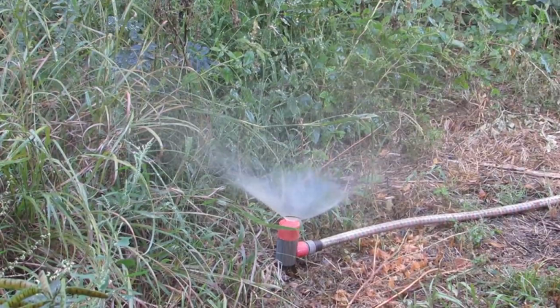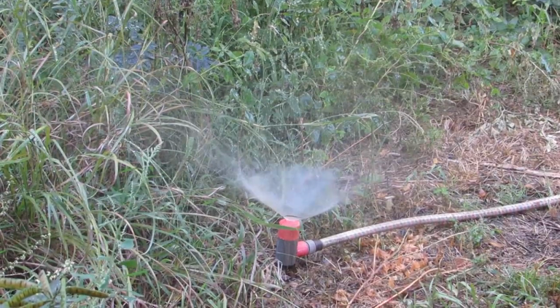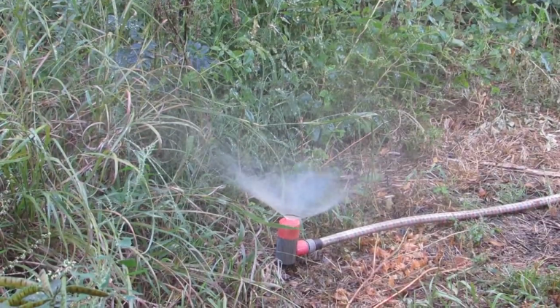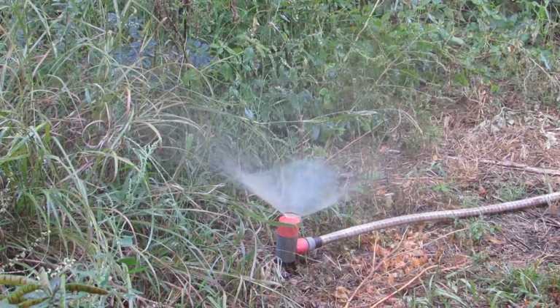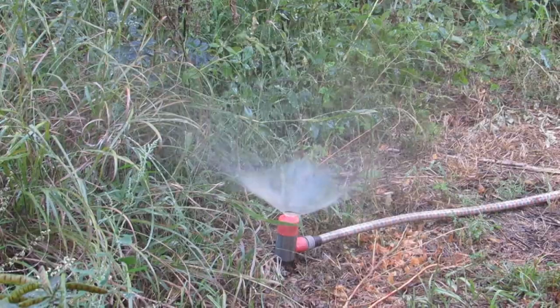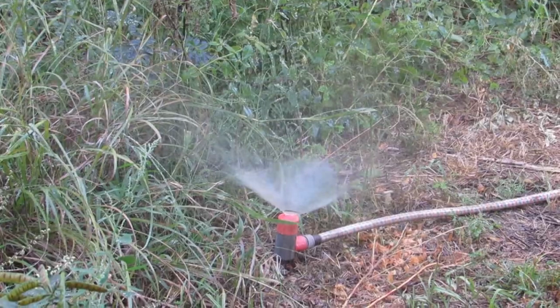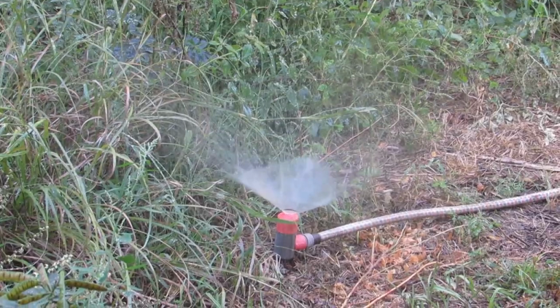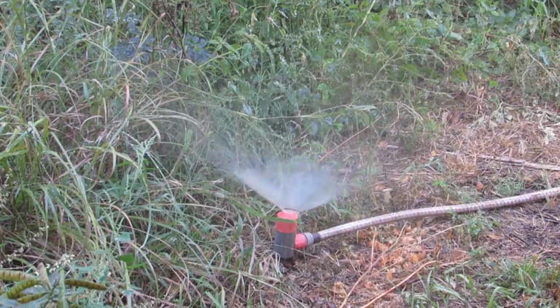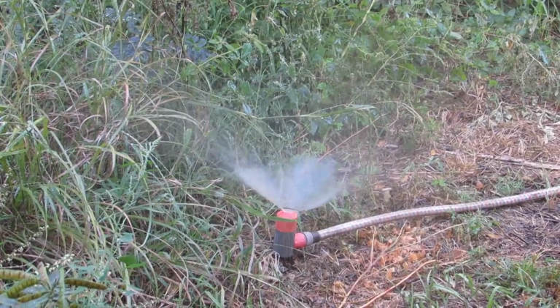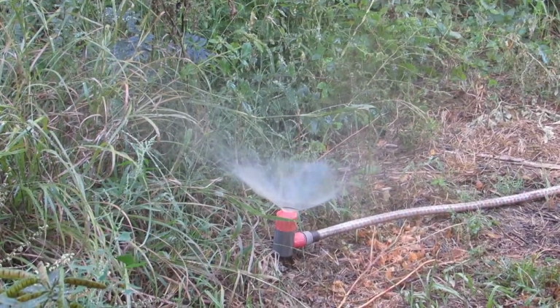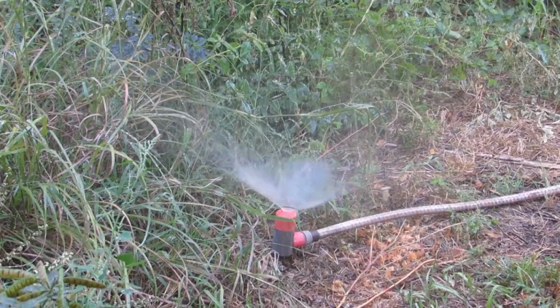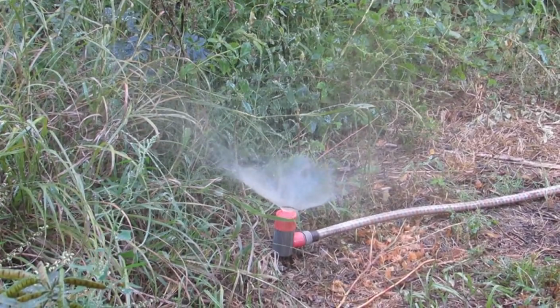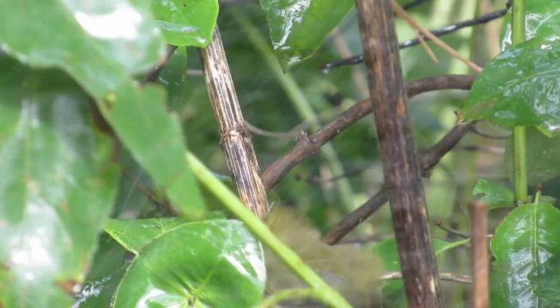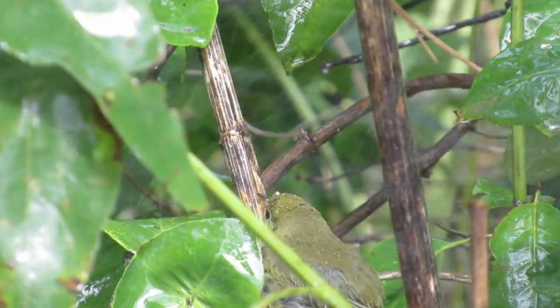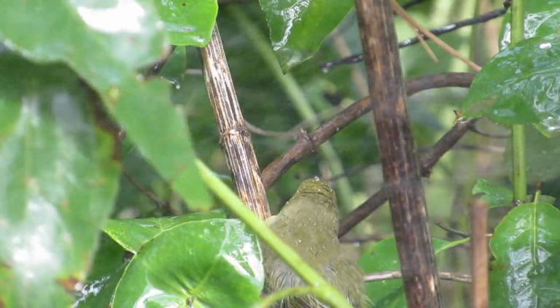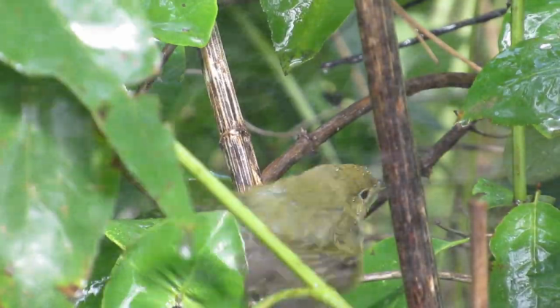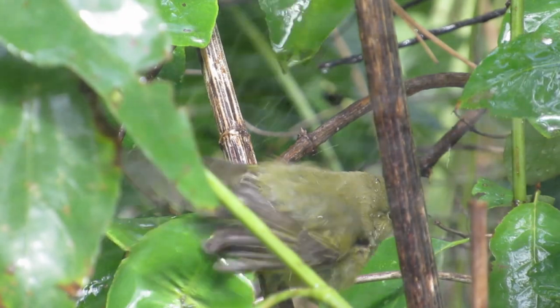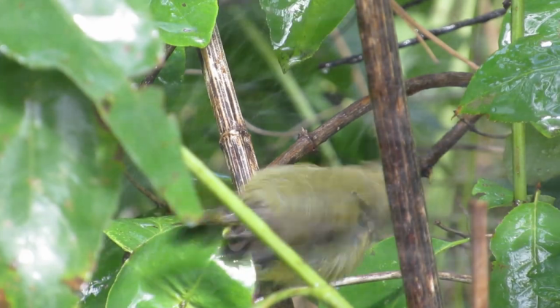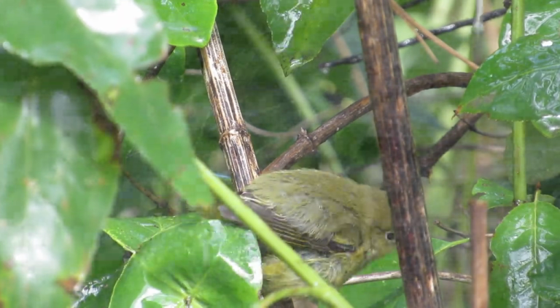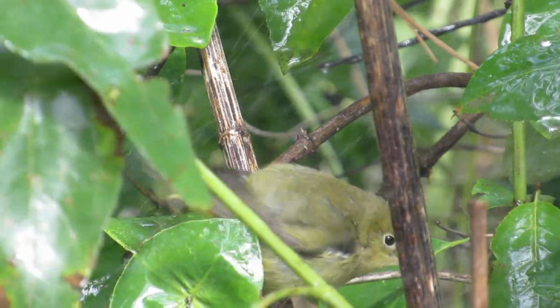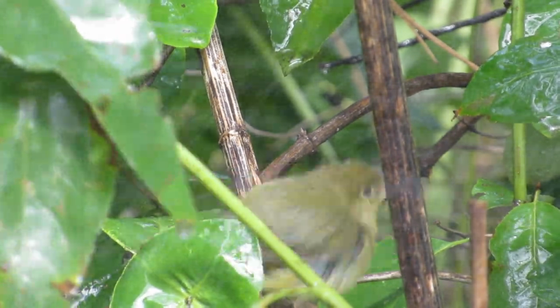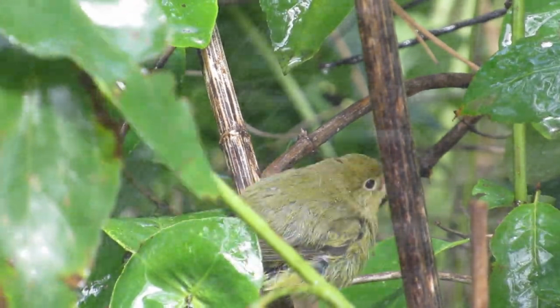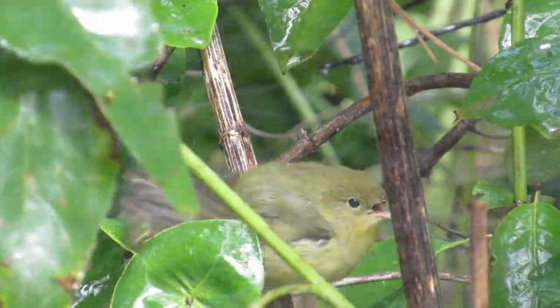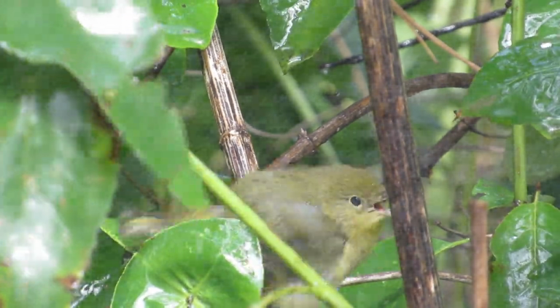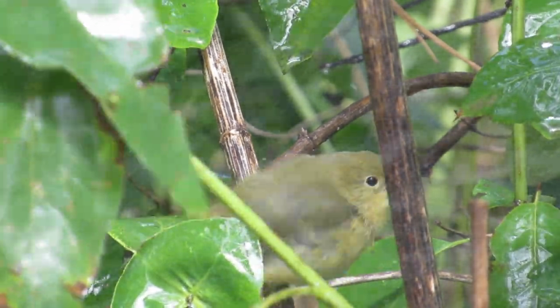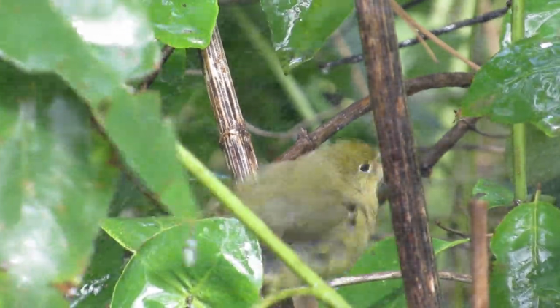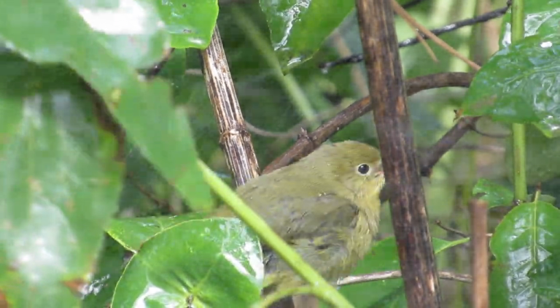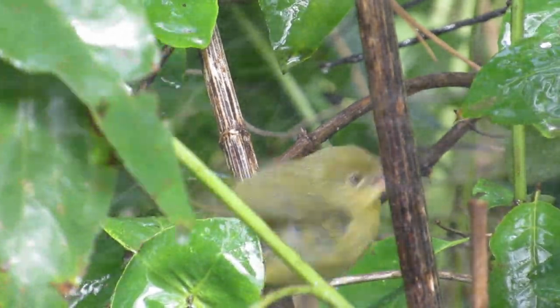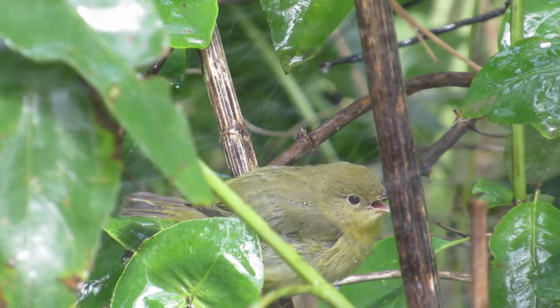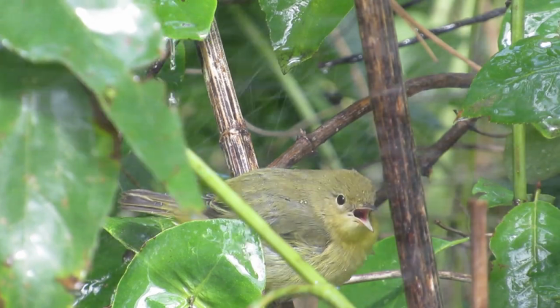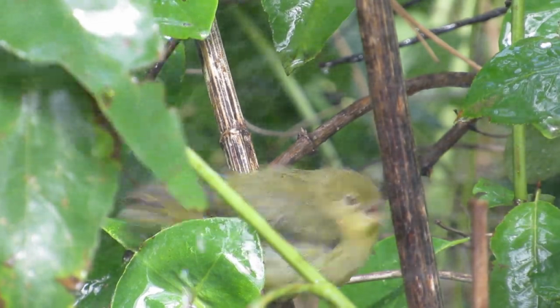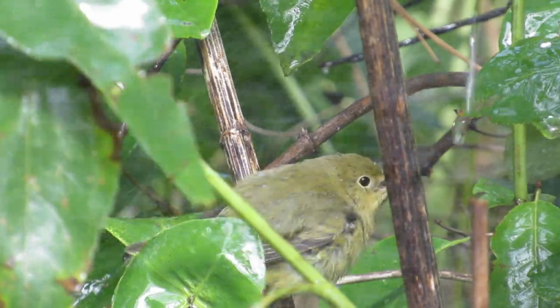If there are birds in the area, they will be attracted to the mist almost immediately. All of the footage of birds in this video has been slowed down to half the original speed to make it a bit easier to watch these fast-moving birds.